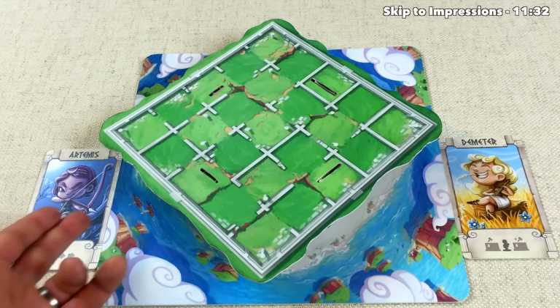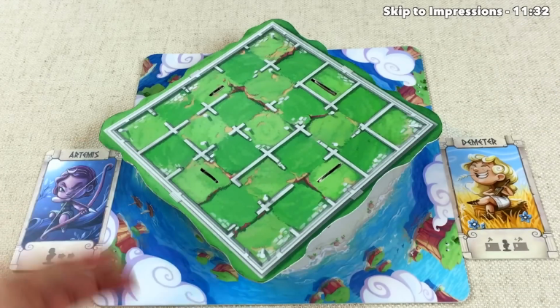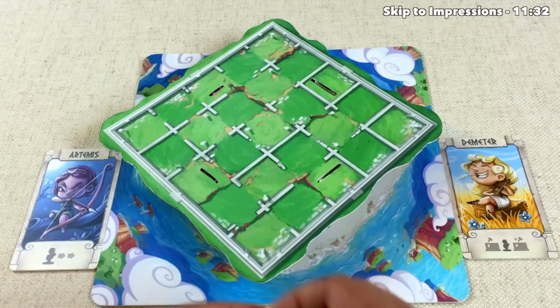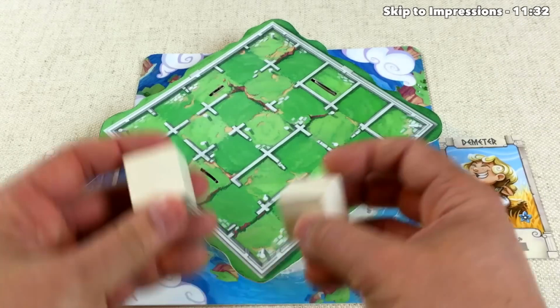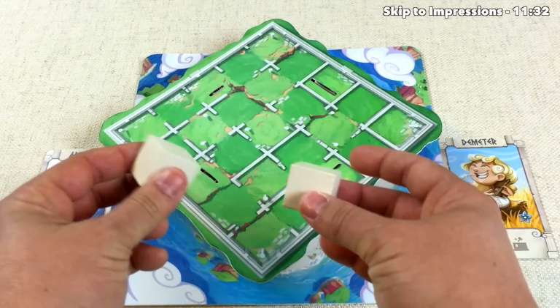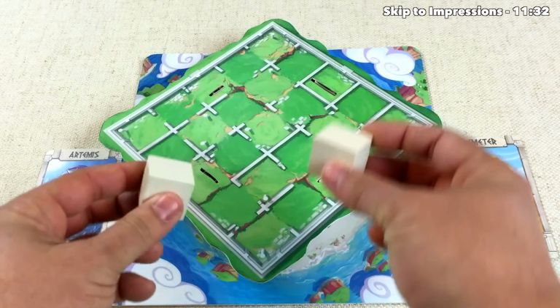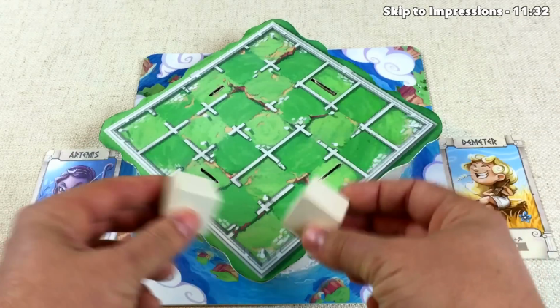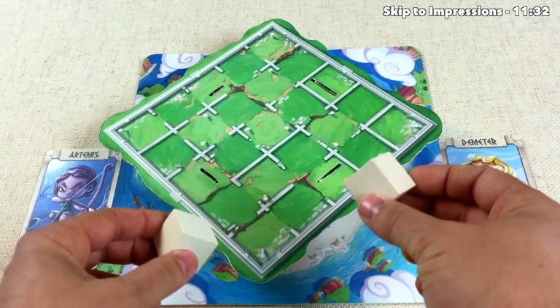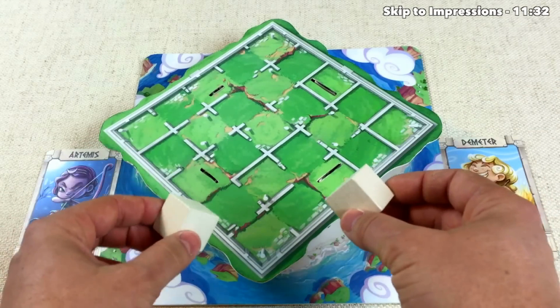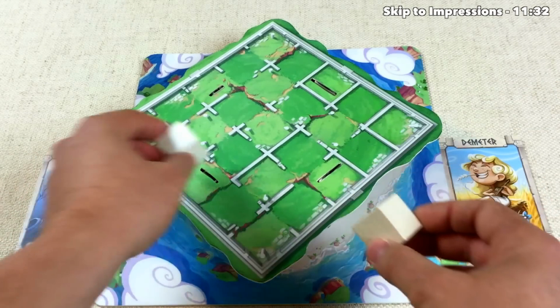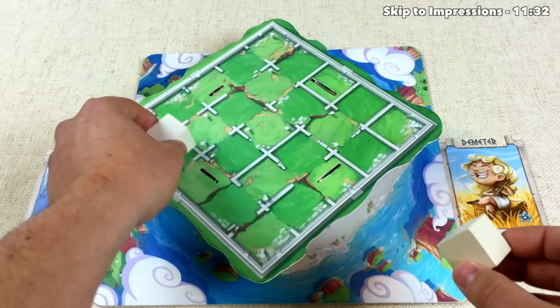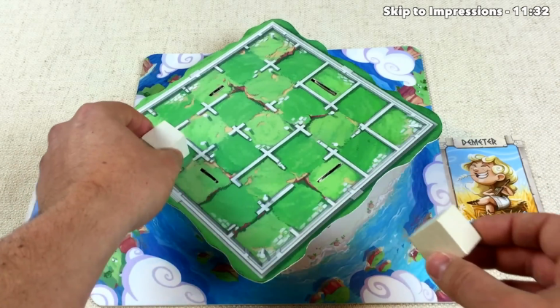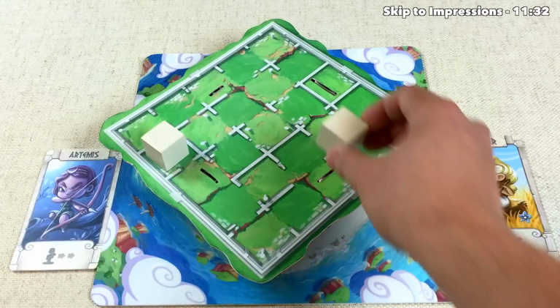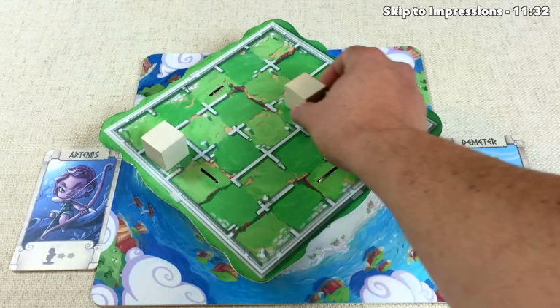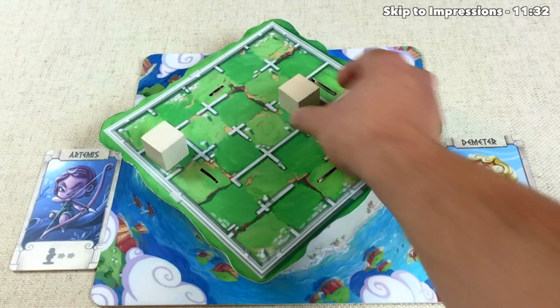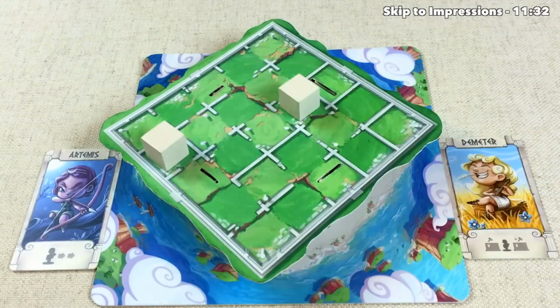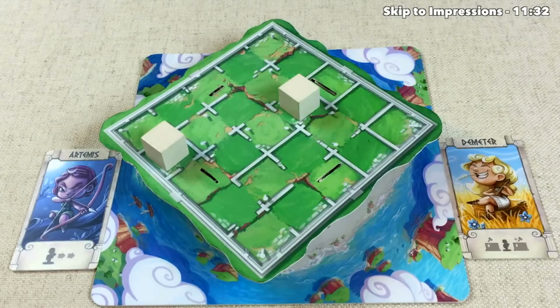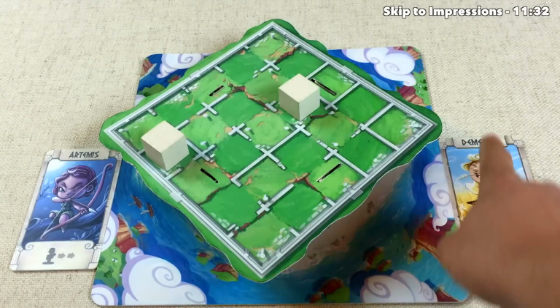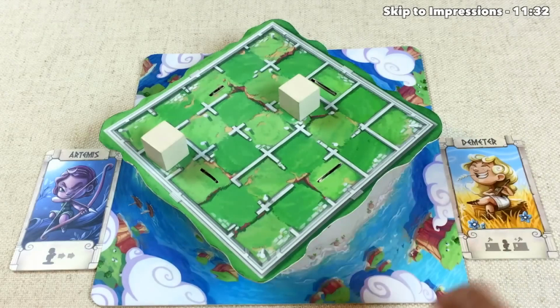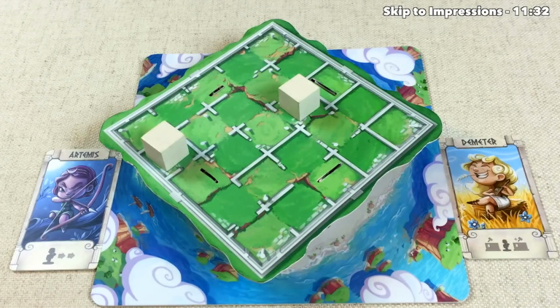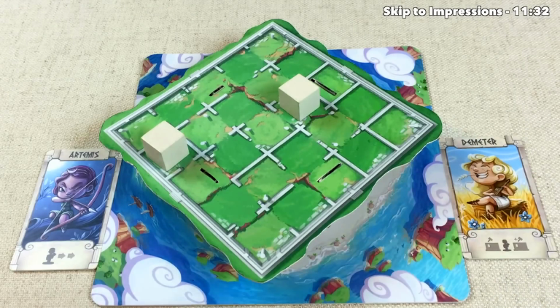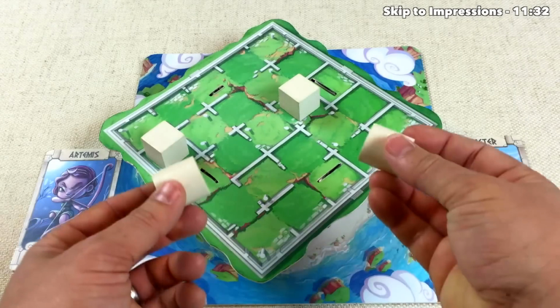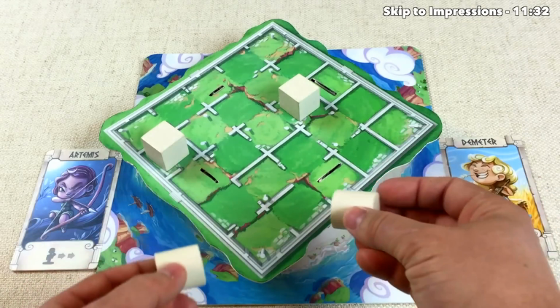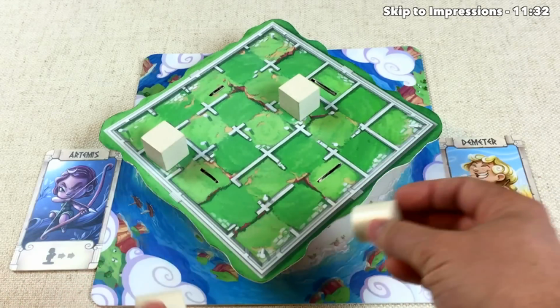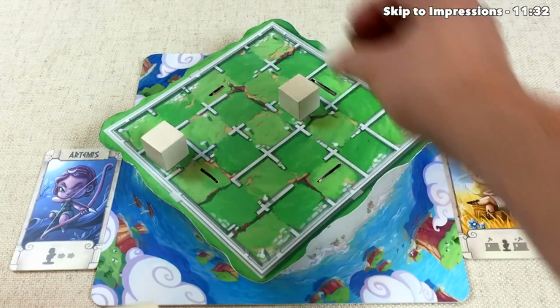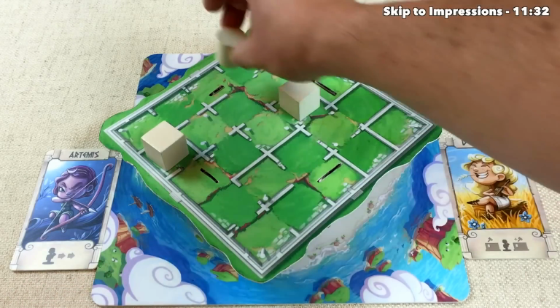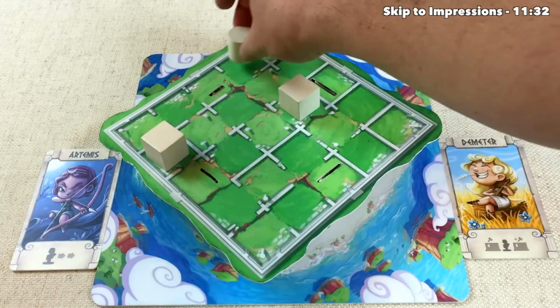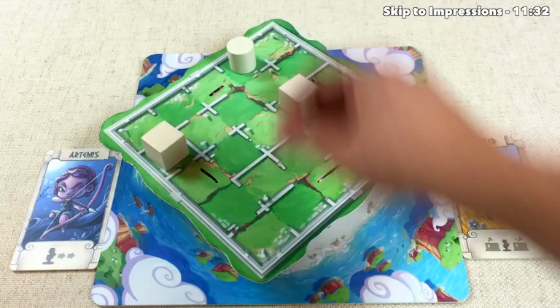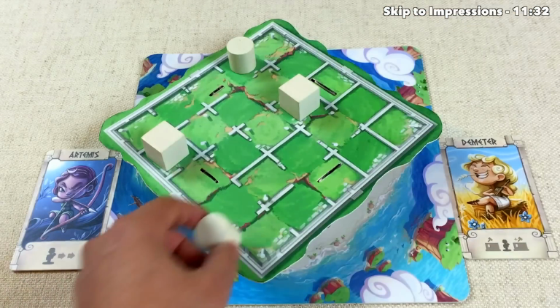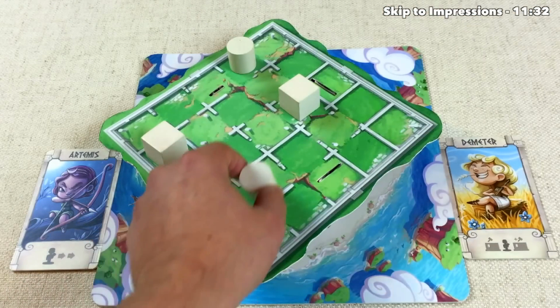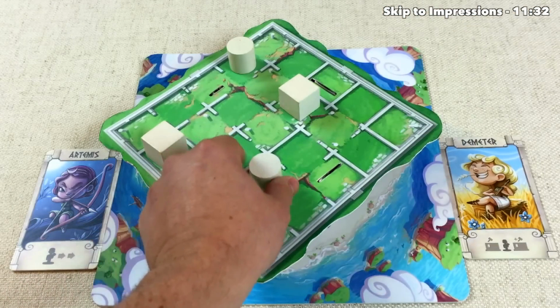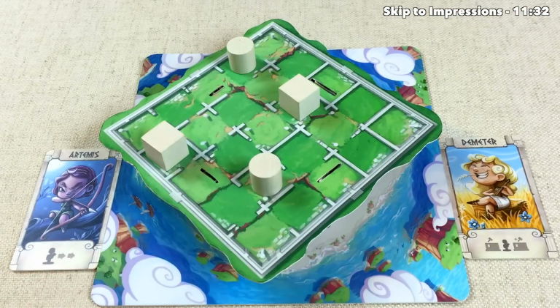Artemis gets to go first, so they have to place both of their builders somewhere on the map. They go ahead and put one over there and one over there. Now Demeter has to place both of their people — they go ahead and put one over here and one down there.